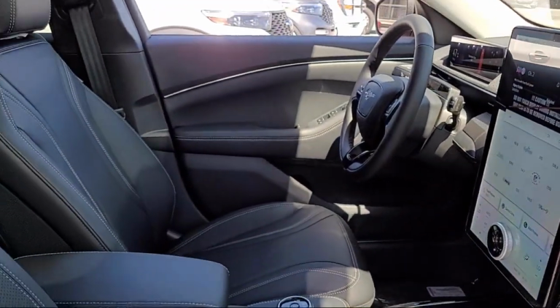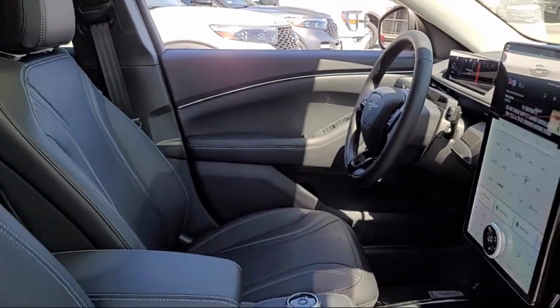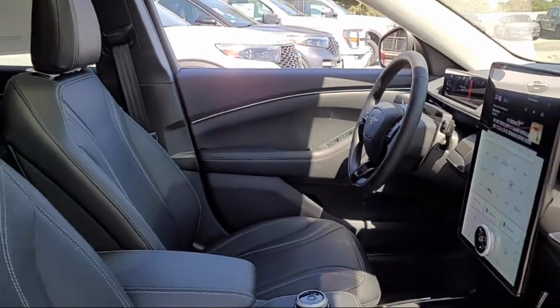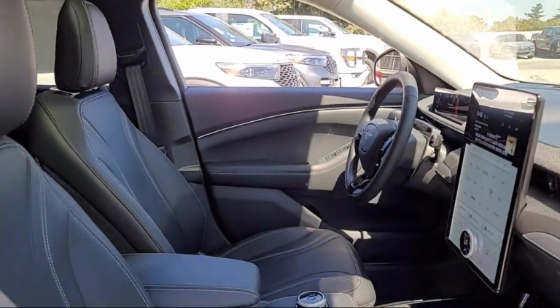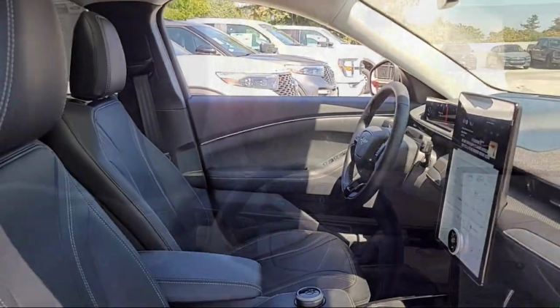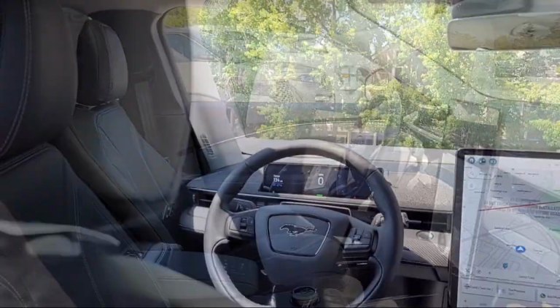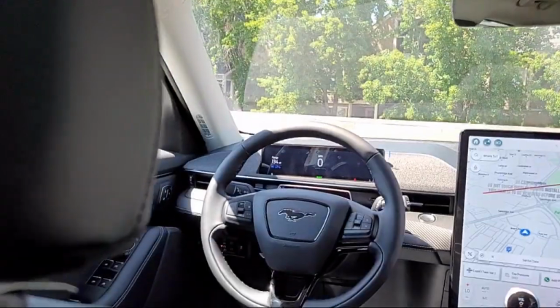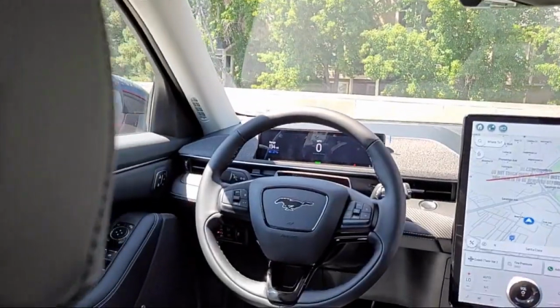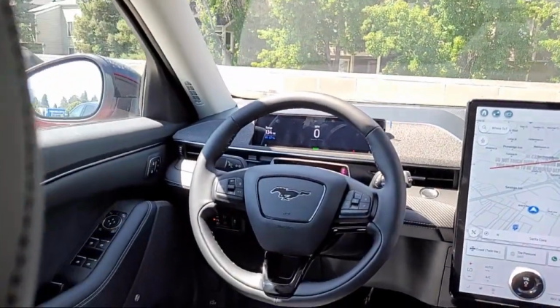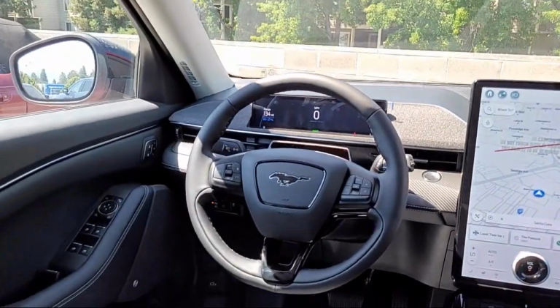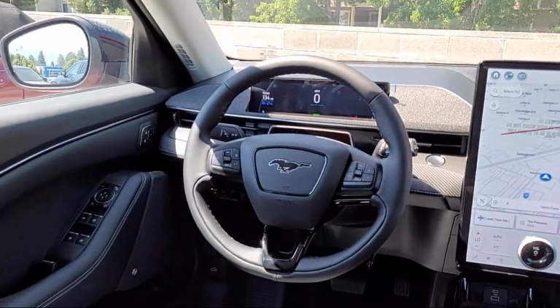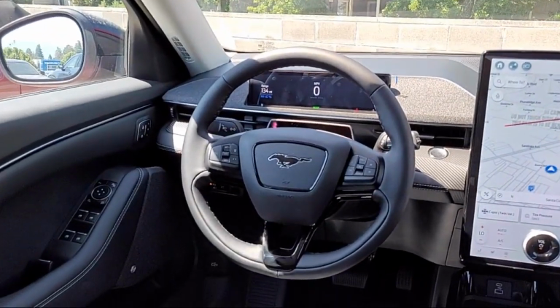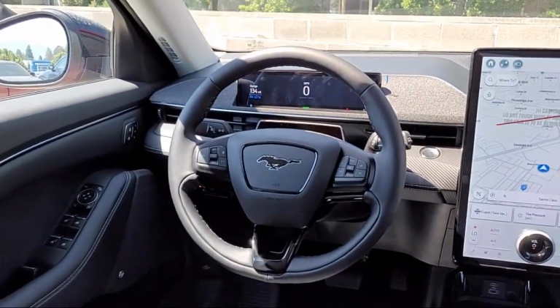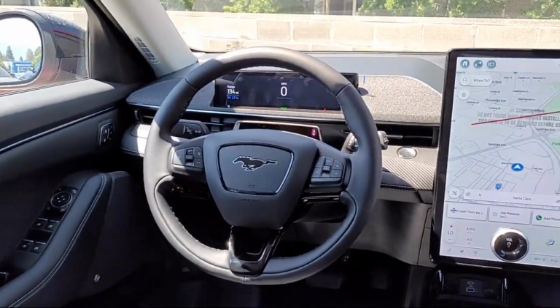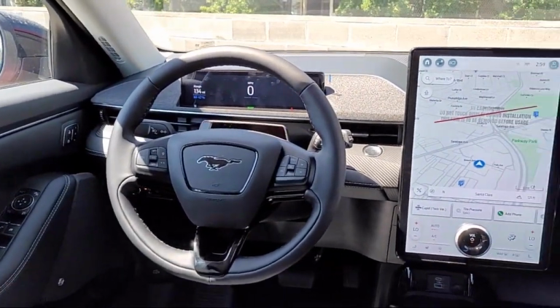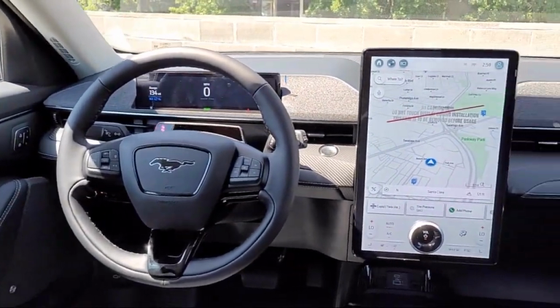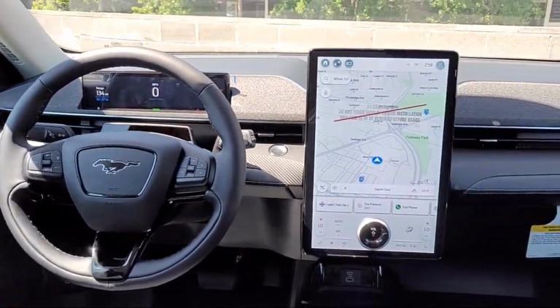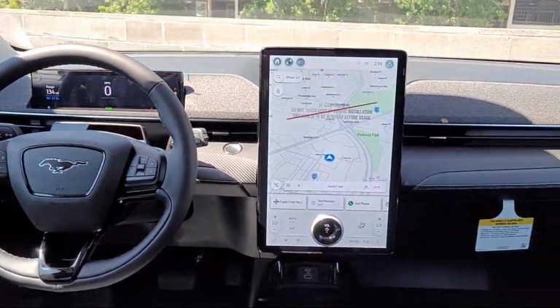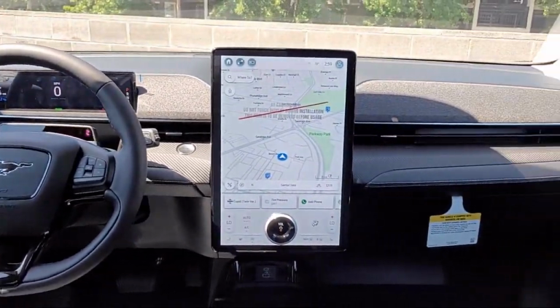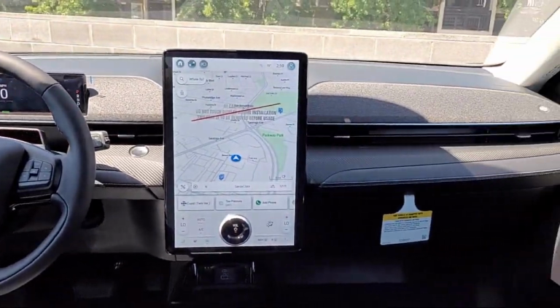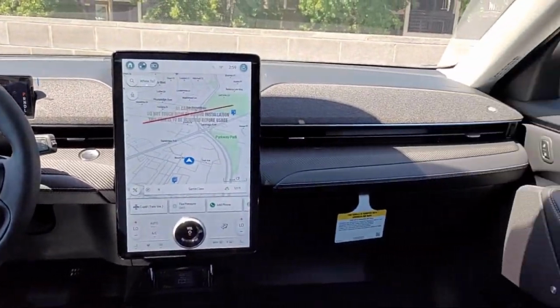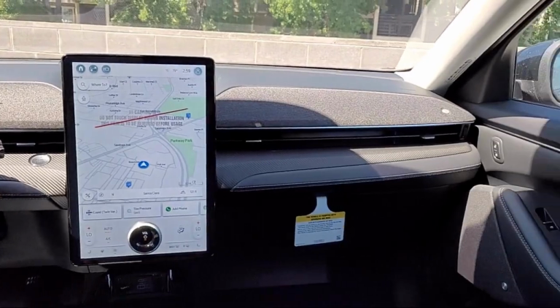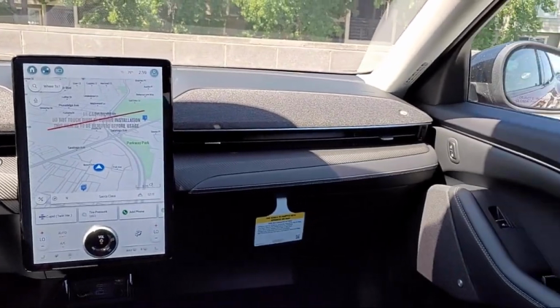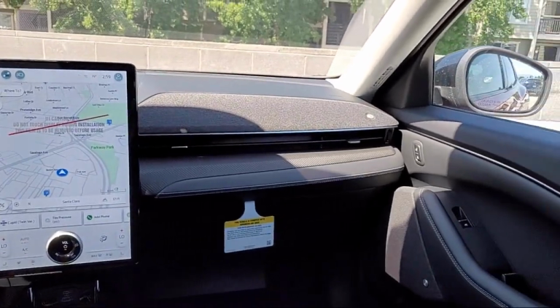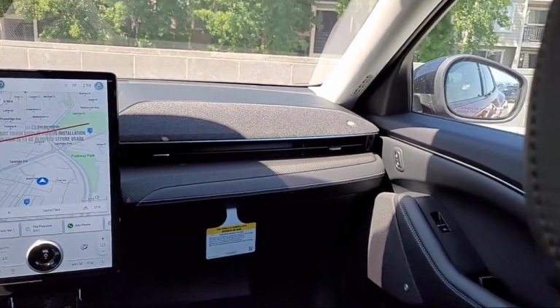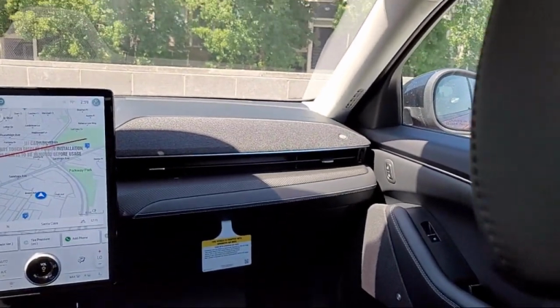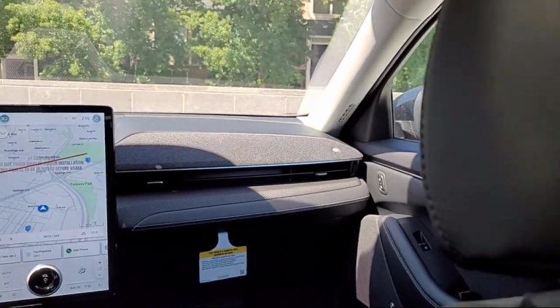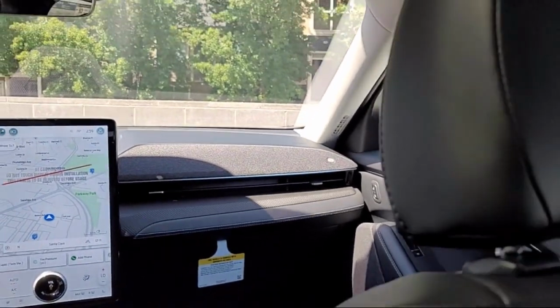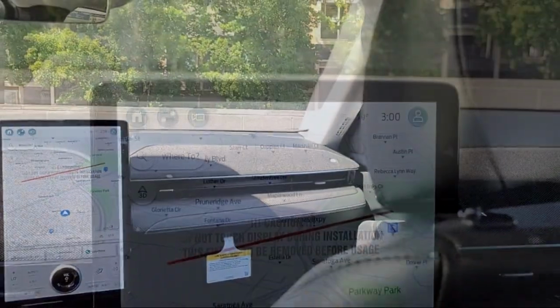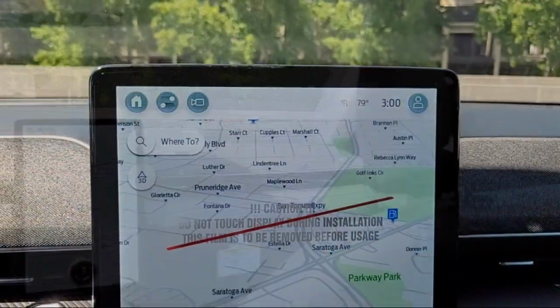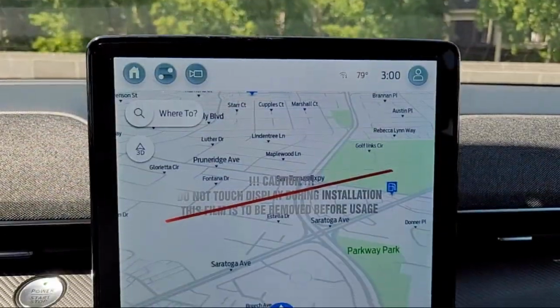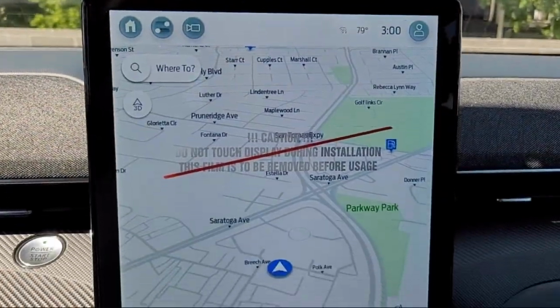Ventilated disc front brakes, multifunction steering wheel controls, speed sensitive volume control, and power side mirror adjustments.